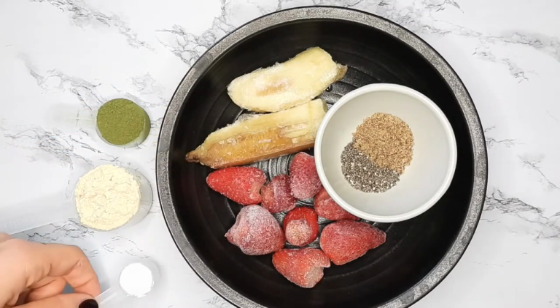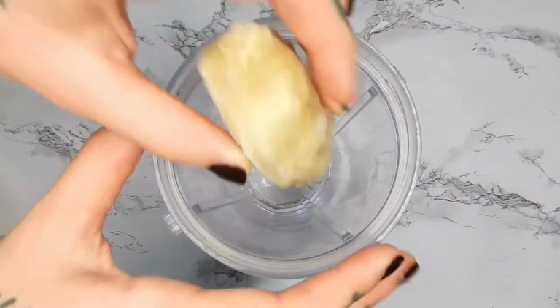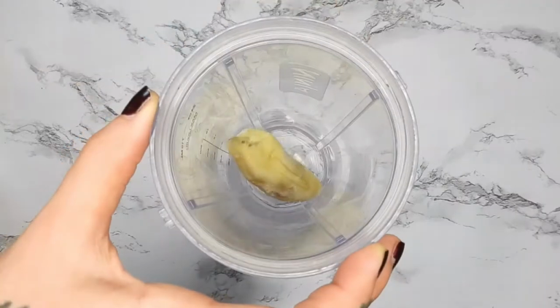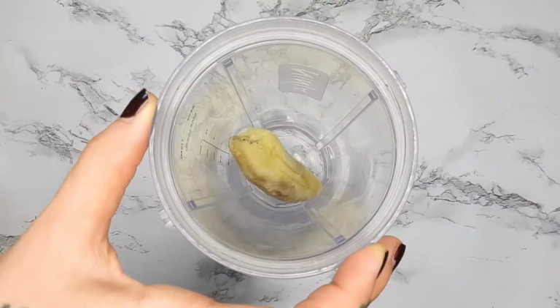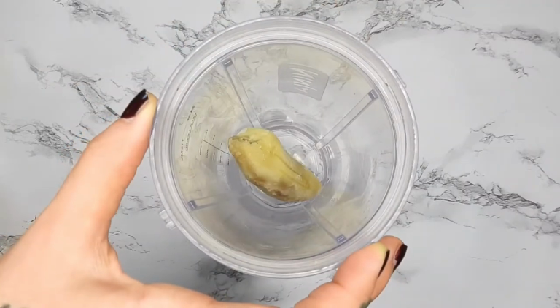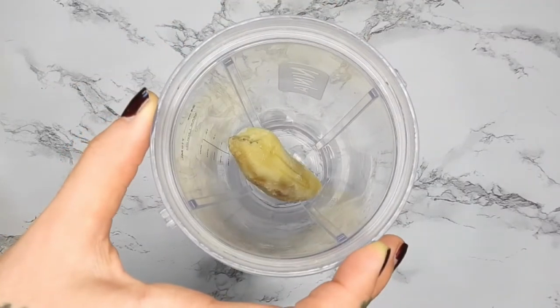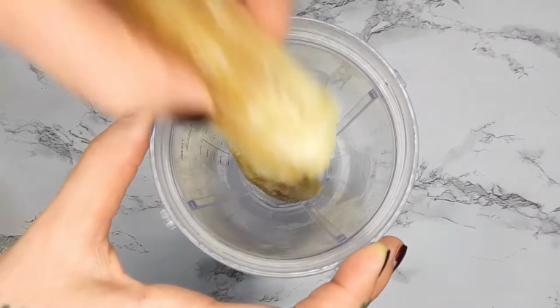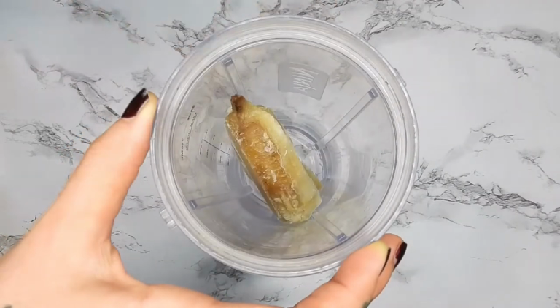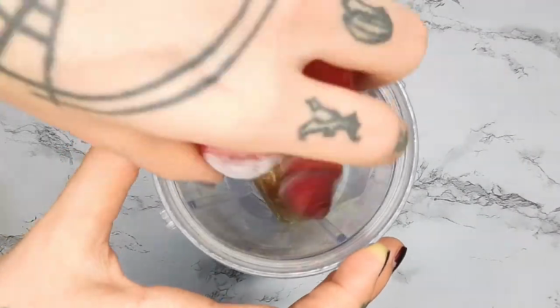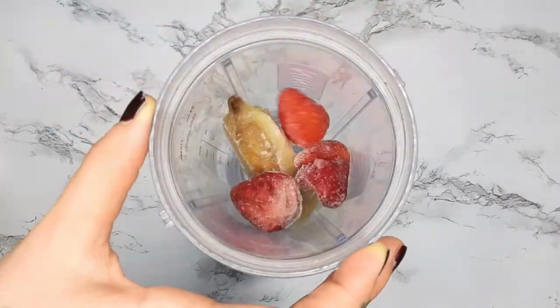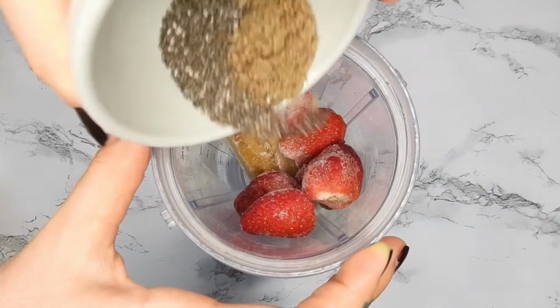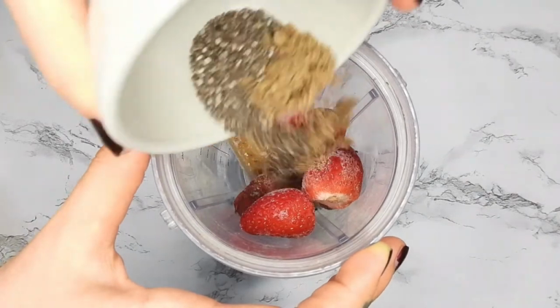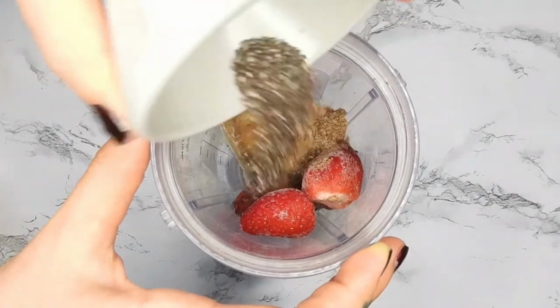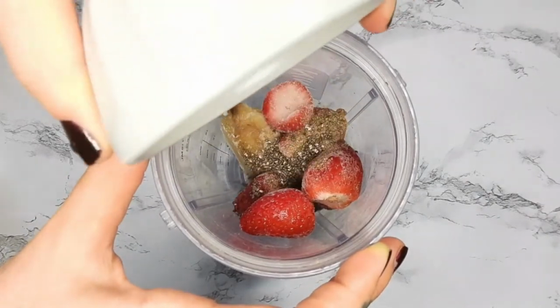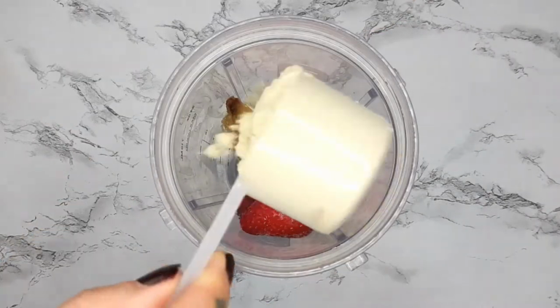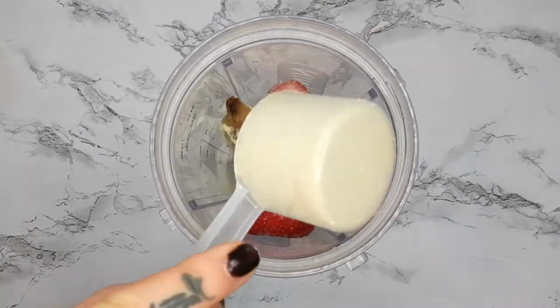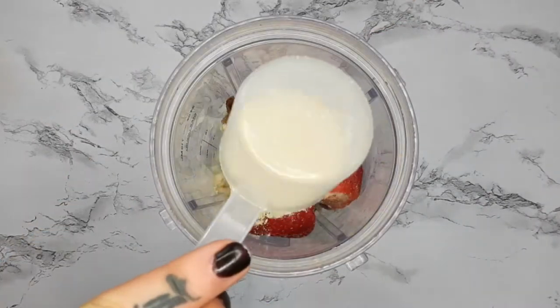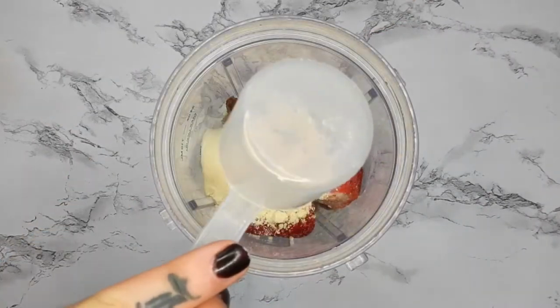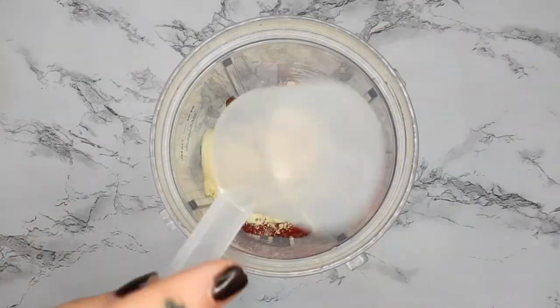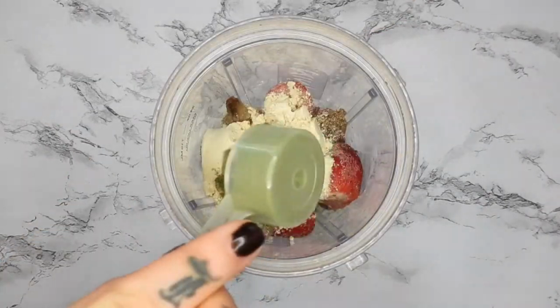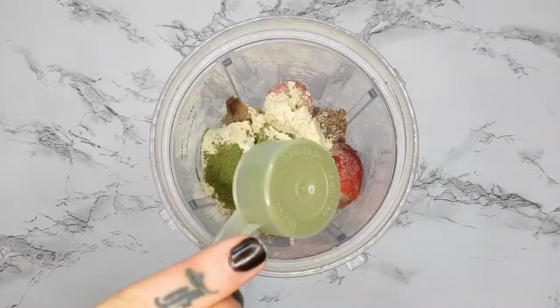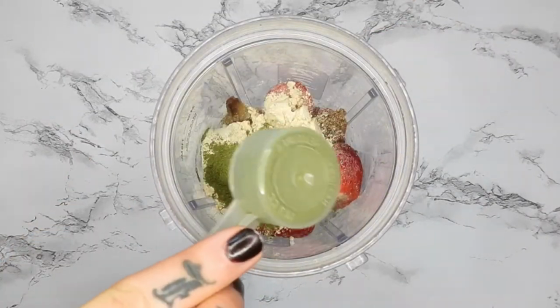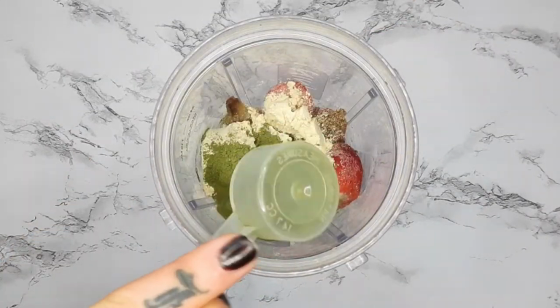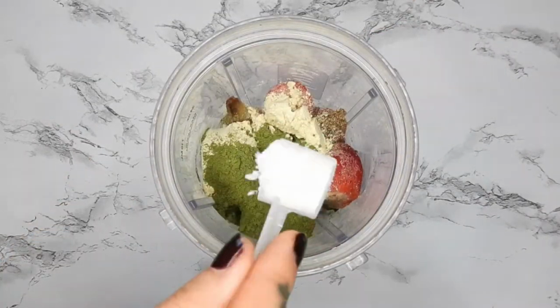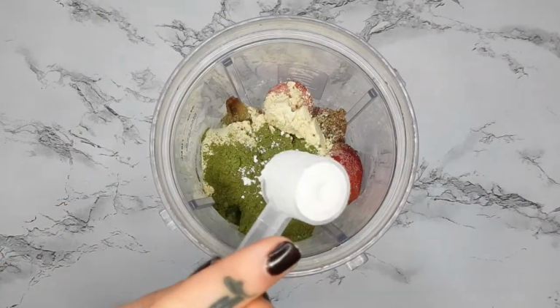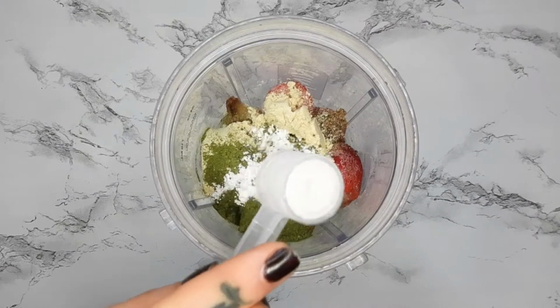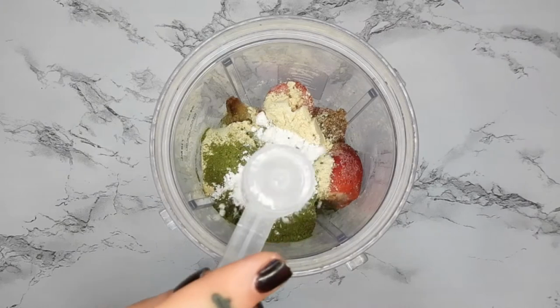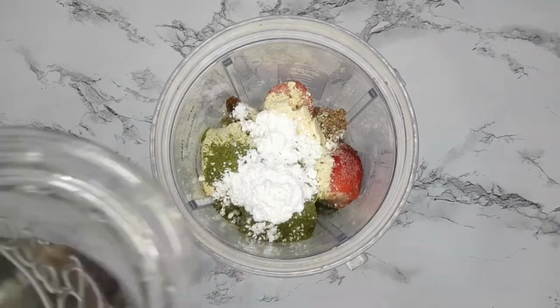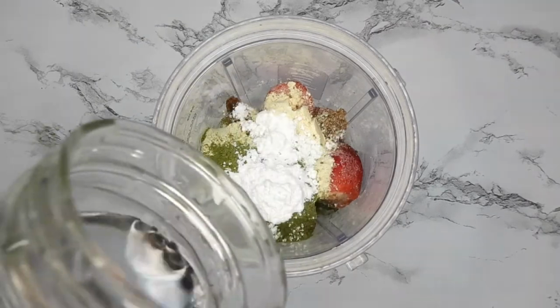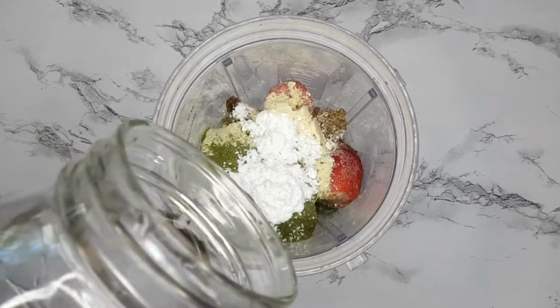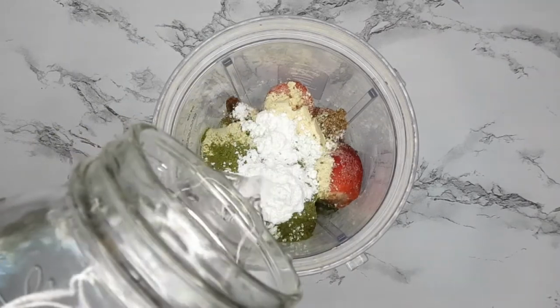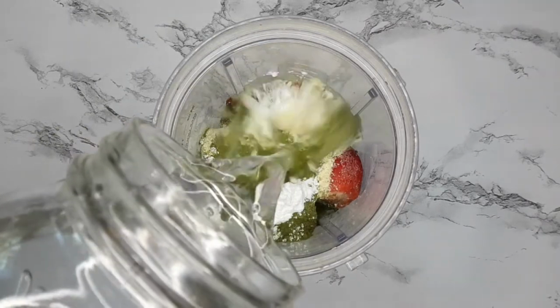I'm just chucking everything into my little Ninja blender bottle — powders closest to the blade of course — and then just blending it with a bit of water.